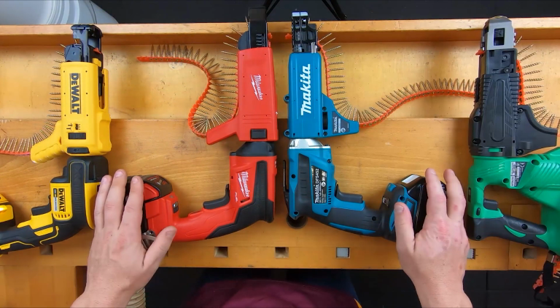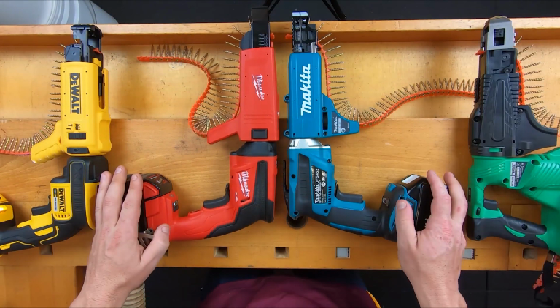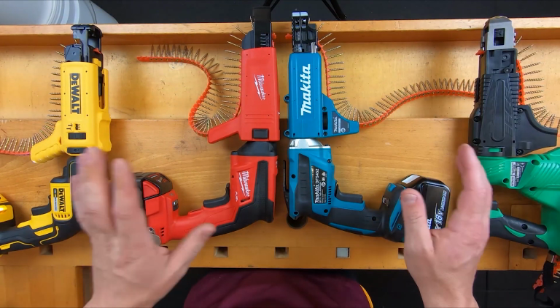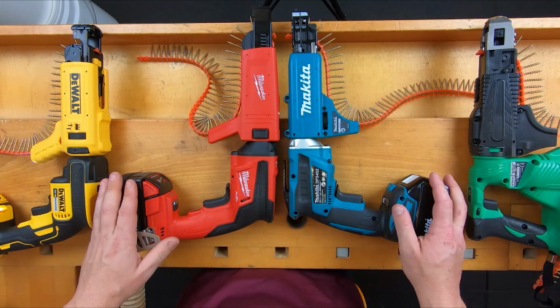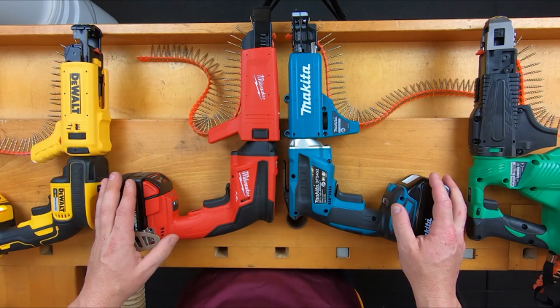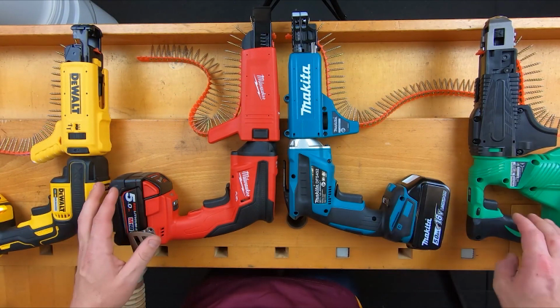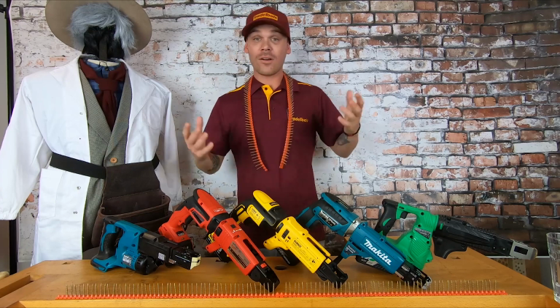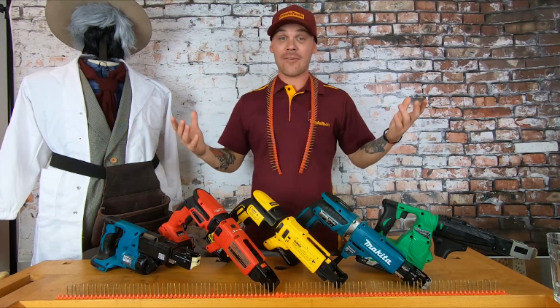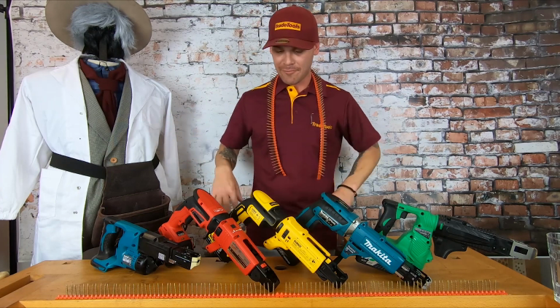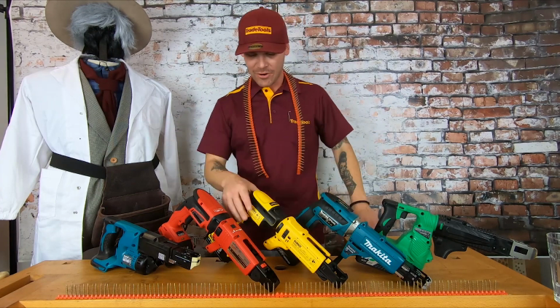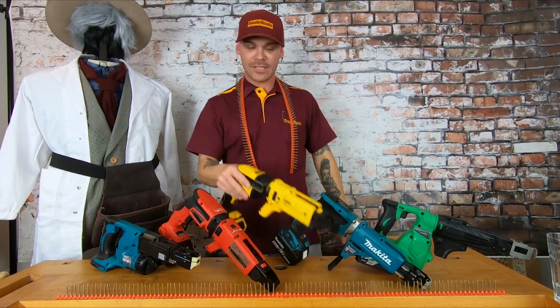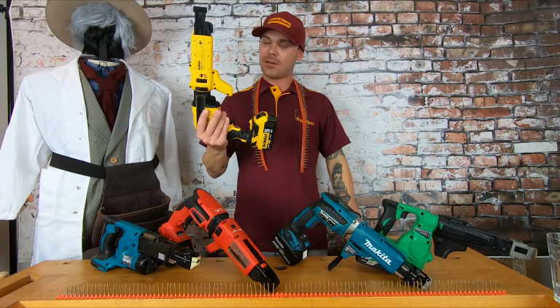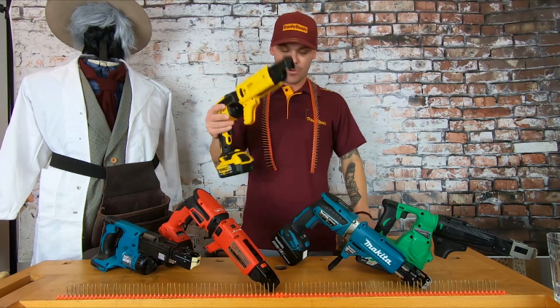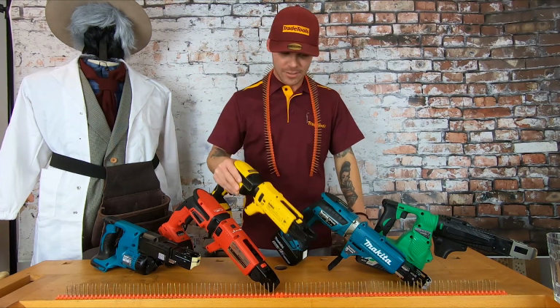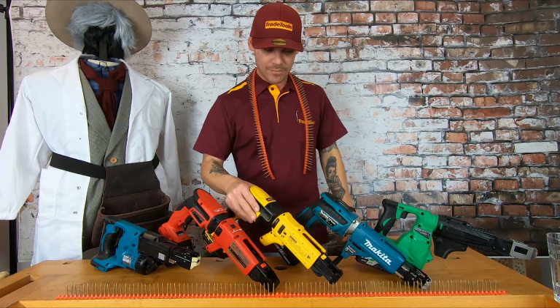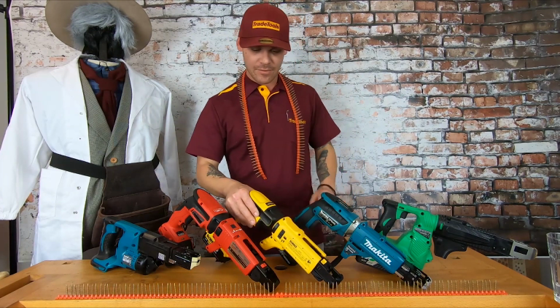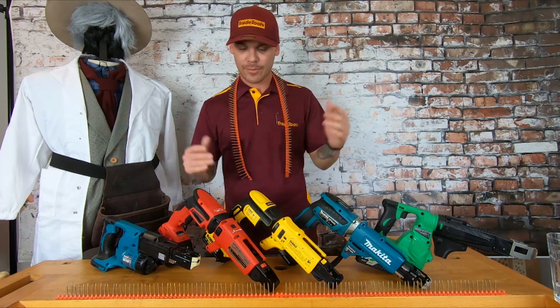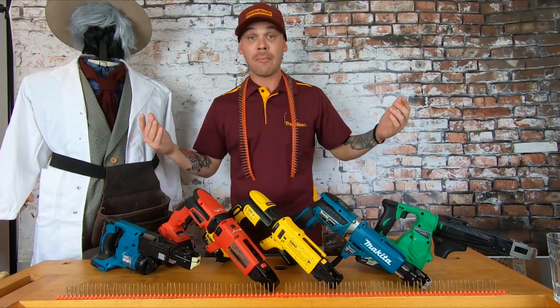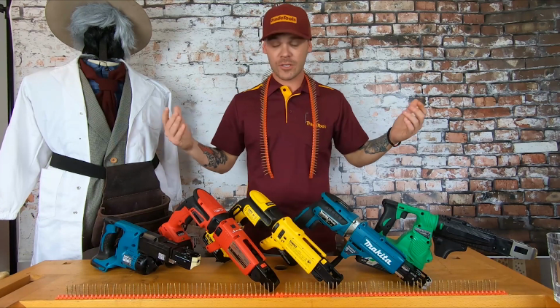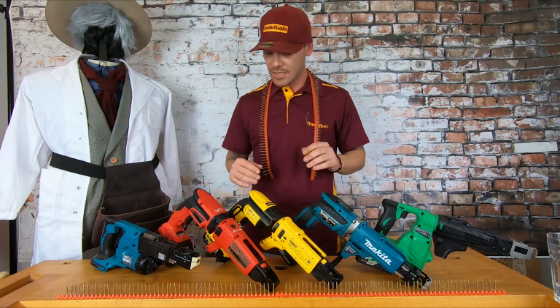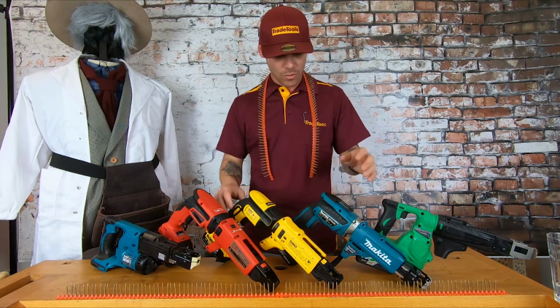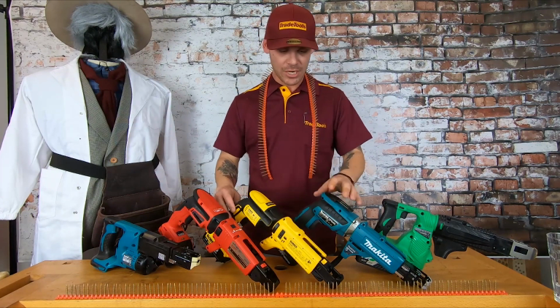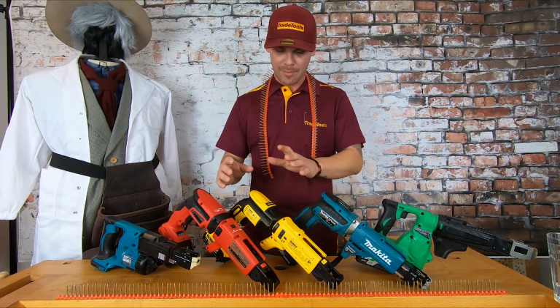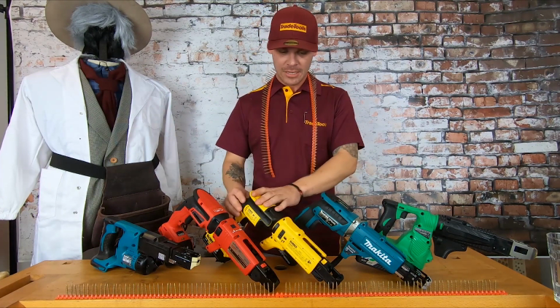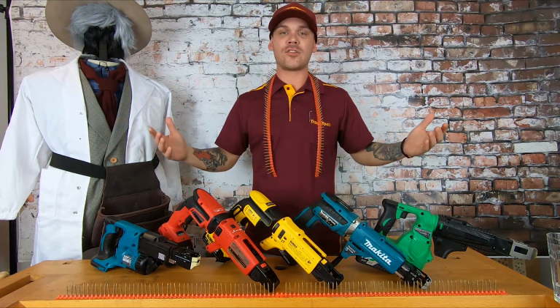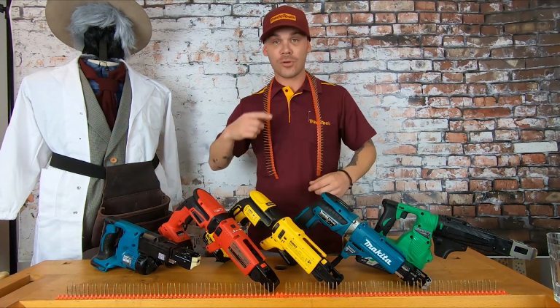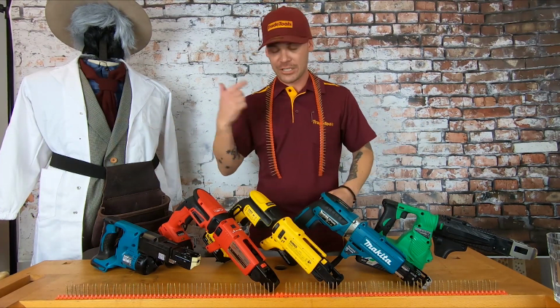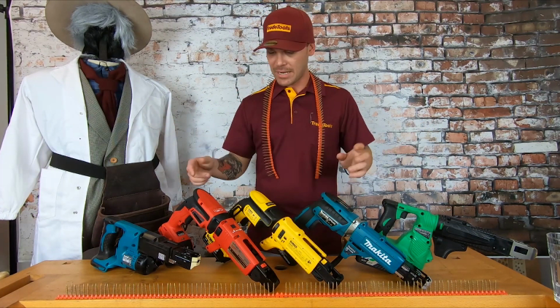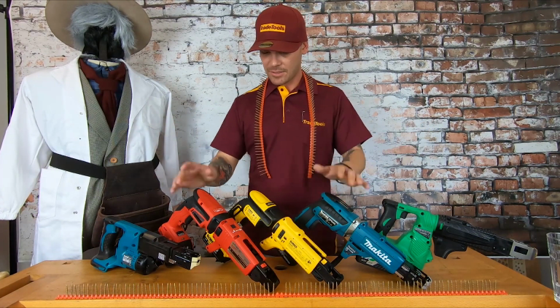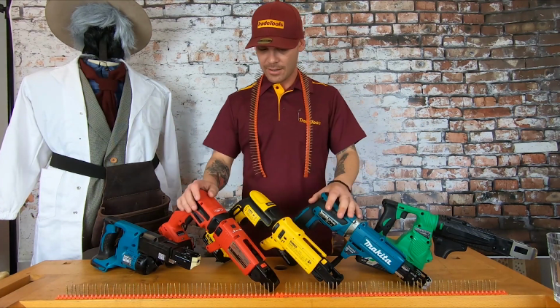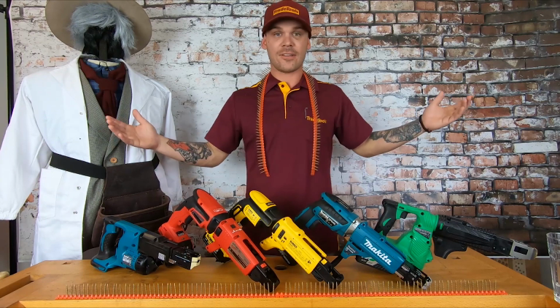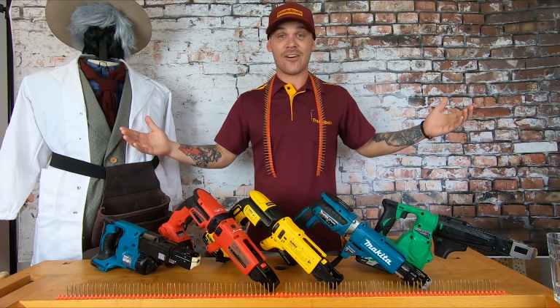That's a bit of a positive for Makita and Milwaukee. Well guys, there we have it — some information on our range of cordless screw guns. Hopefully this video helps you make a purchase decision, or just gives you some general information. At least I know you'll know how to change a bit now. Until the next one guys, see ya!